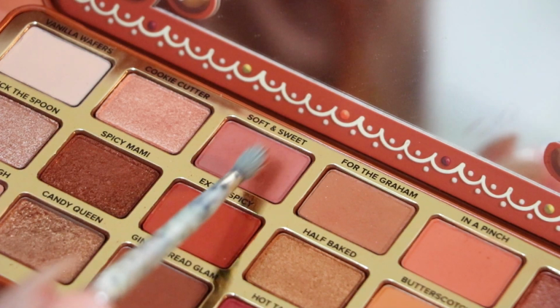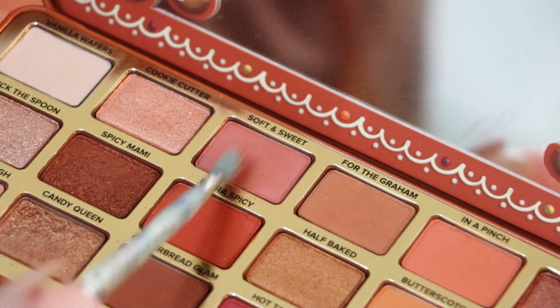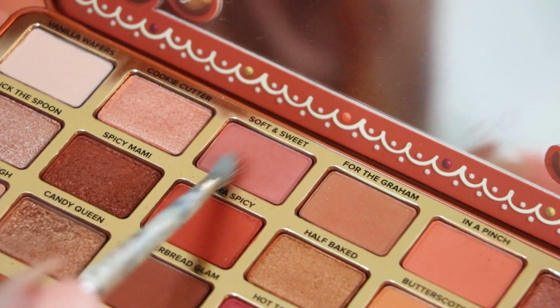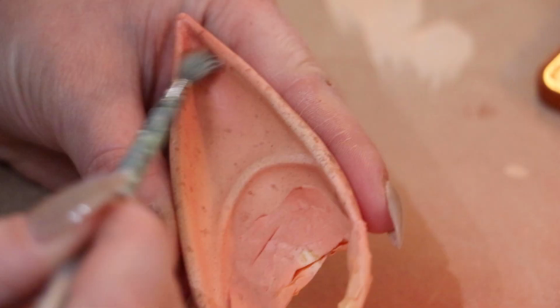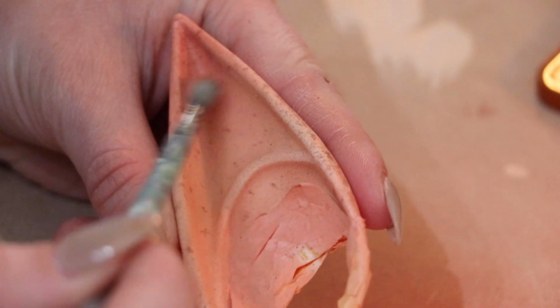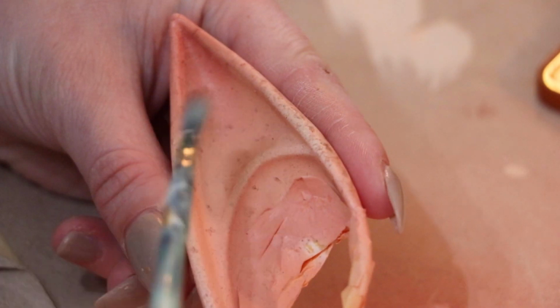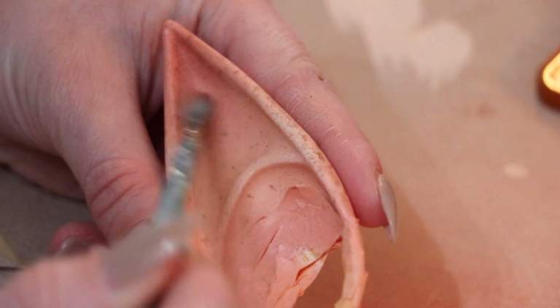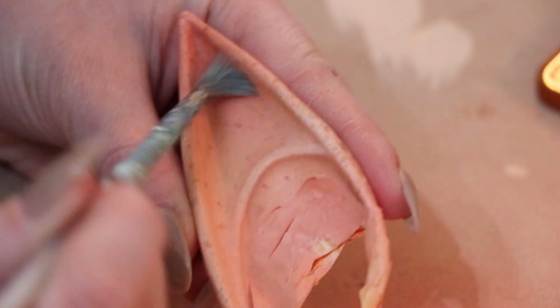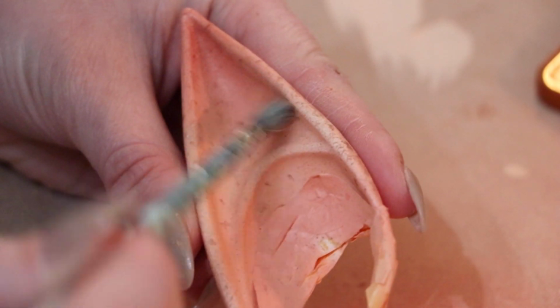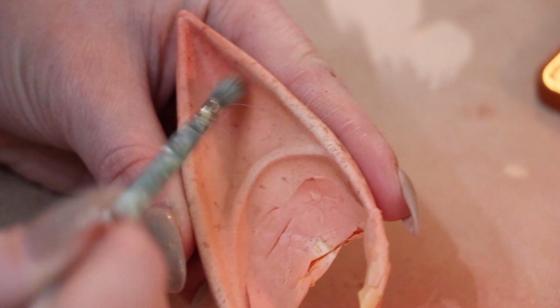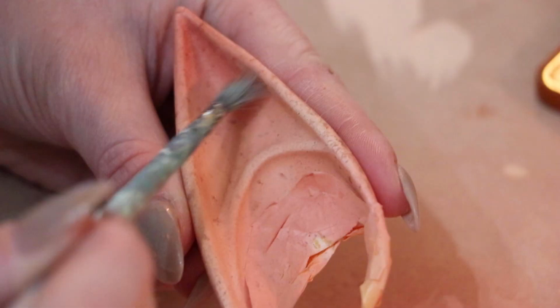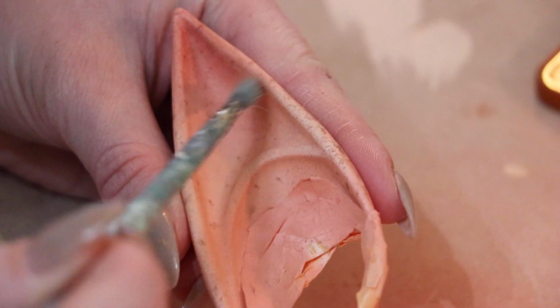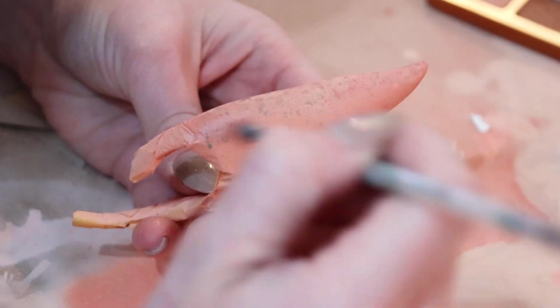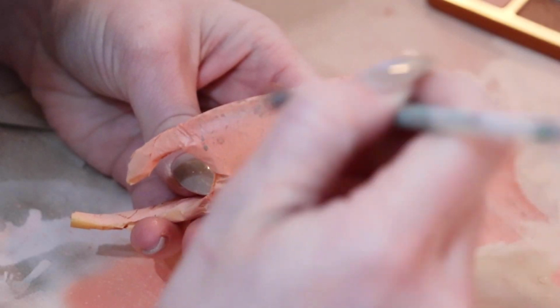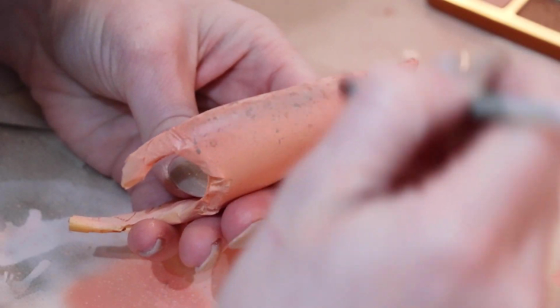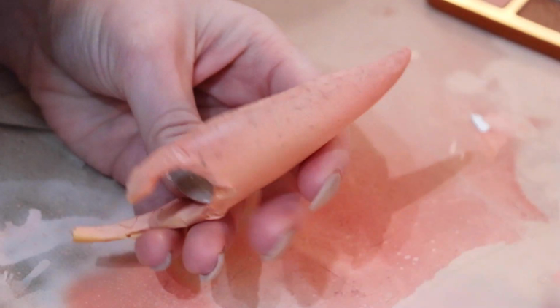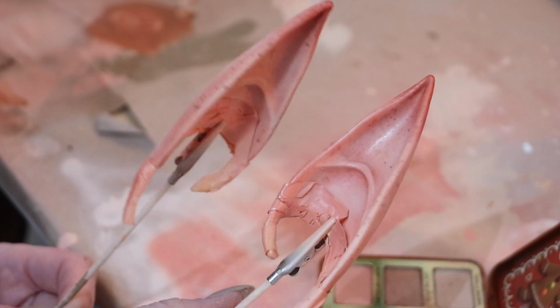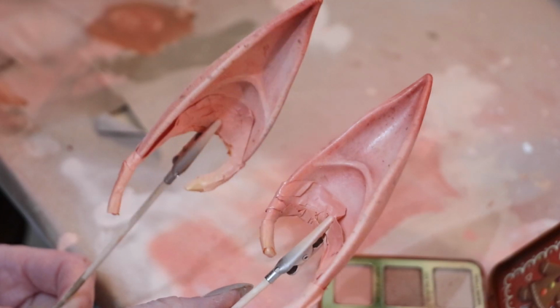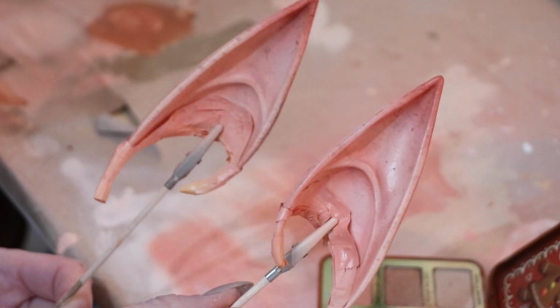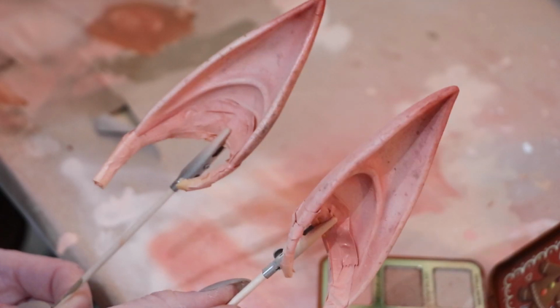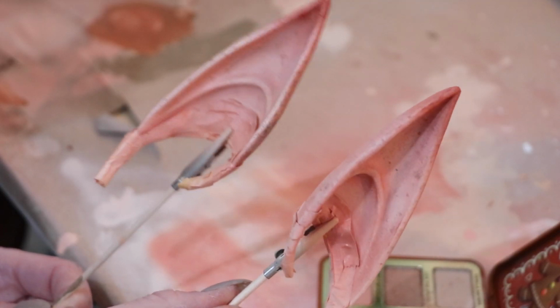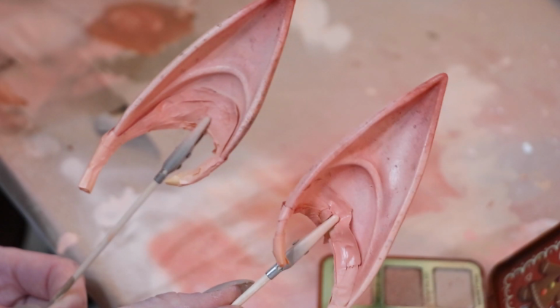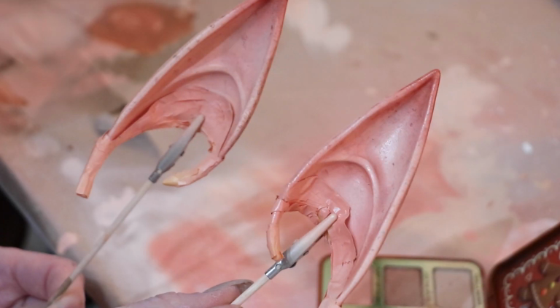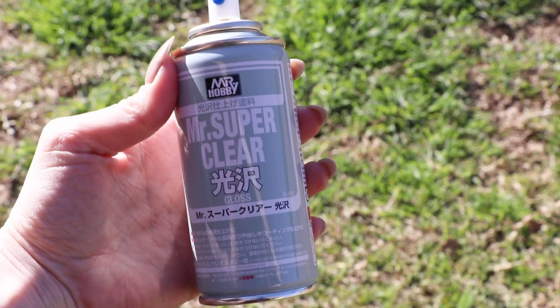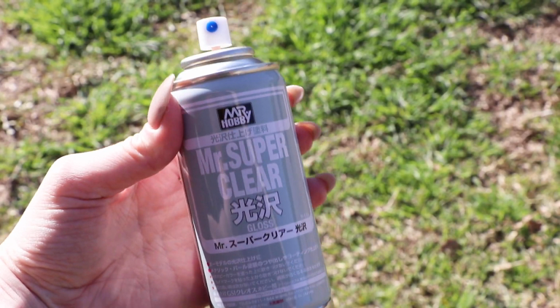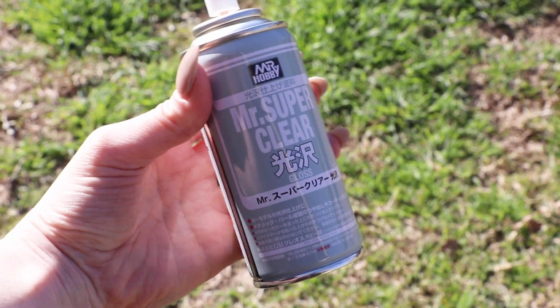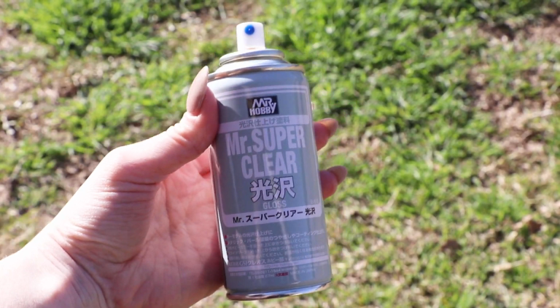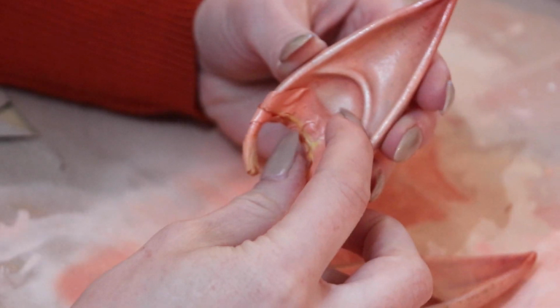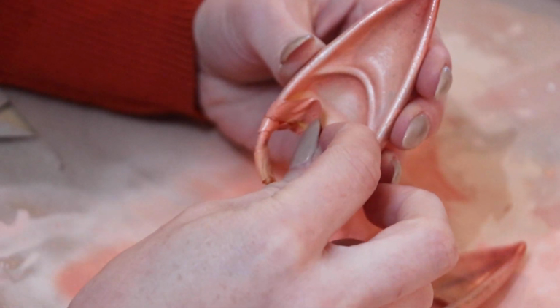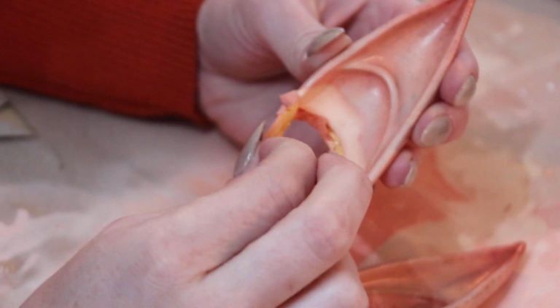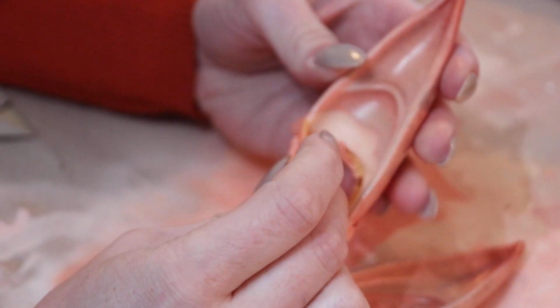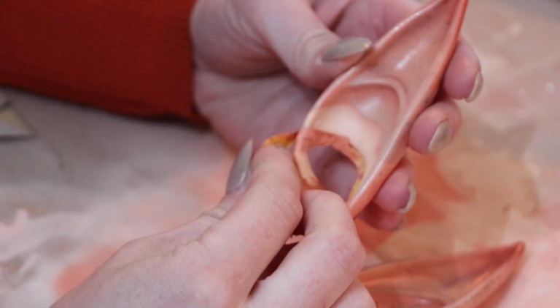I went over it again with some of my favorite blush colors from my eyeshadow palette. I primed it again, and finally removed the masking tape.